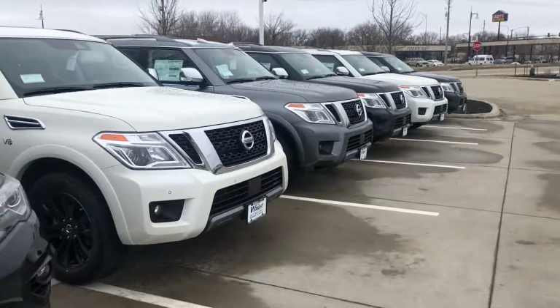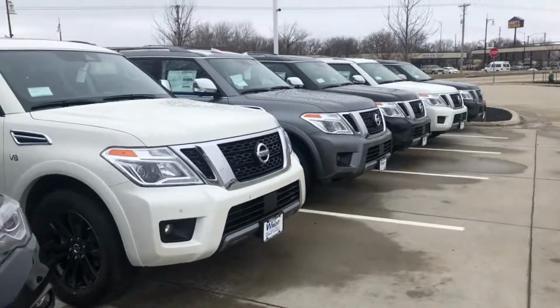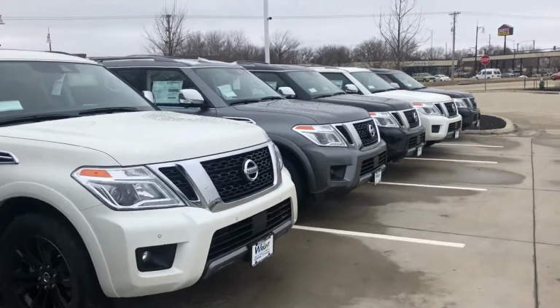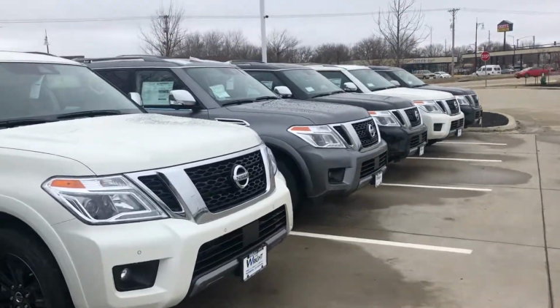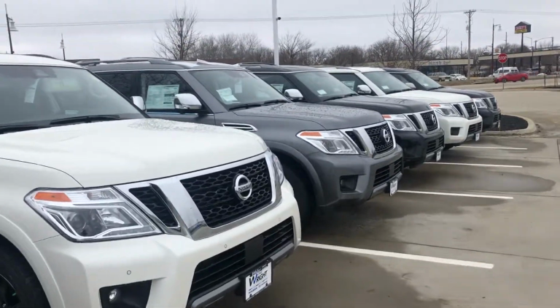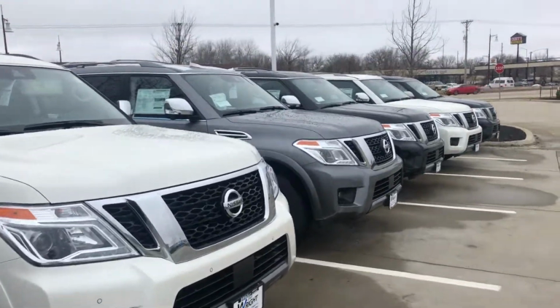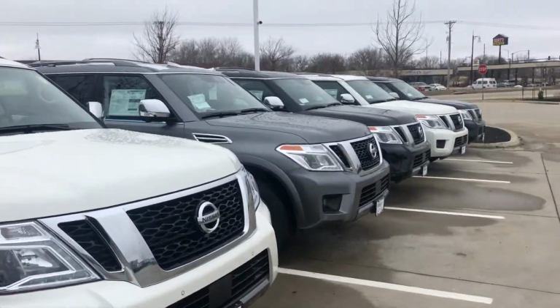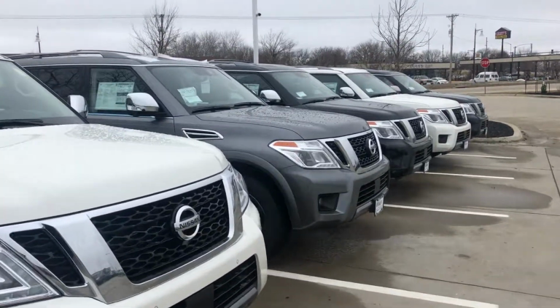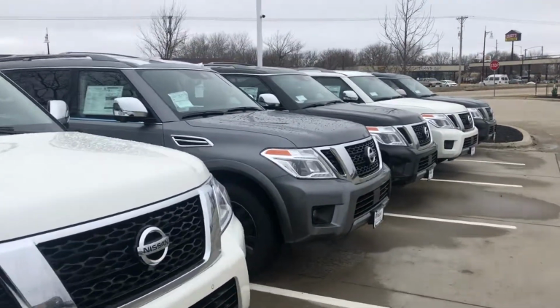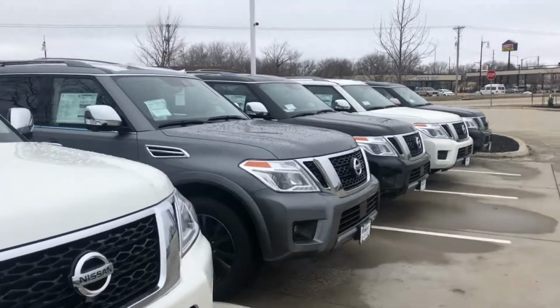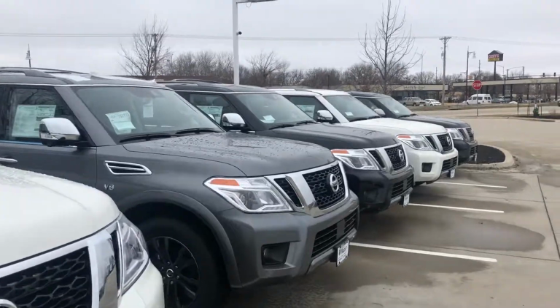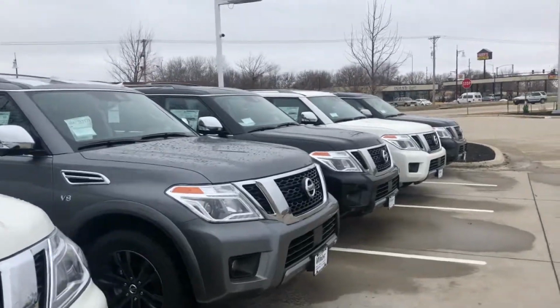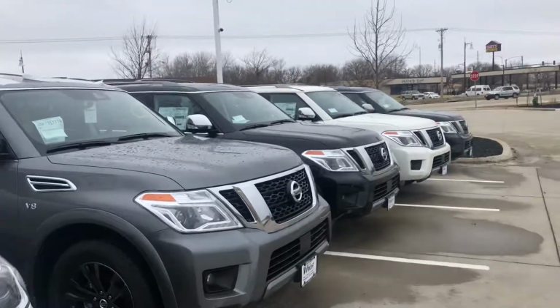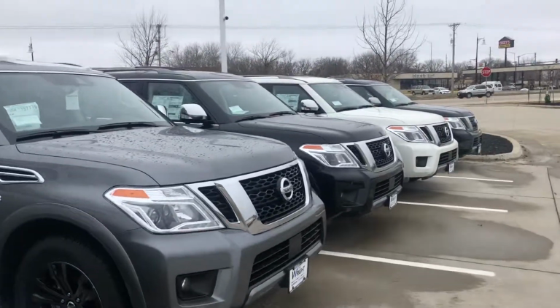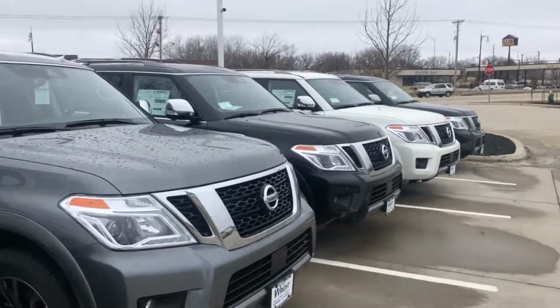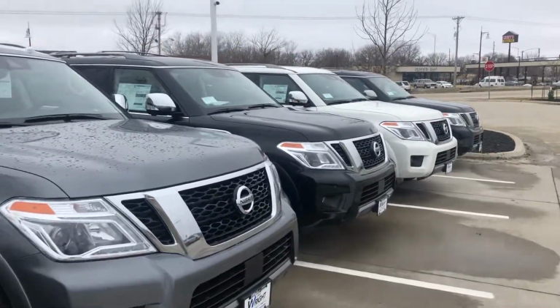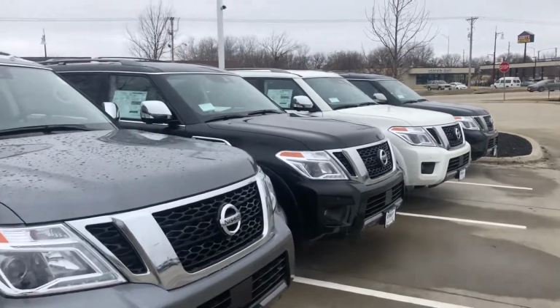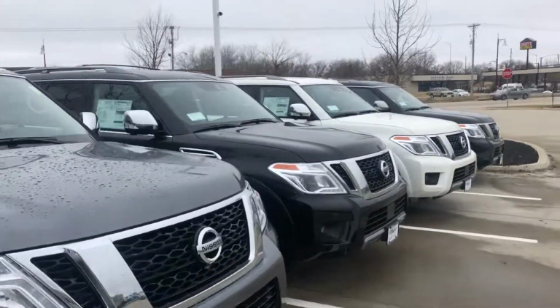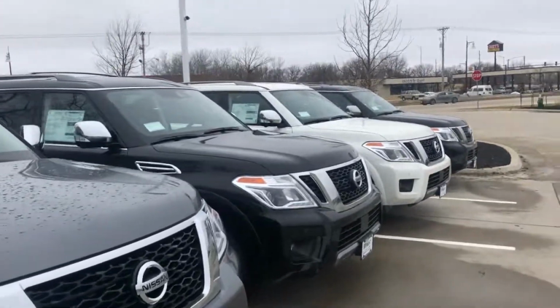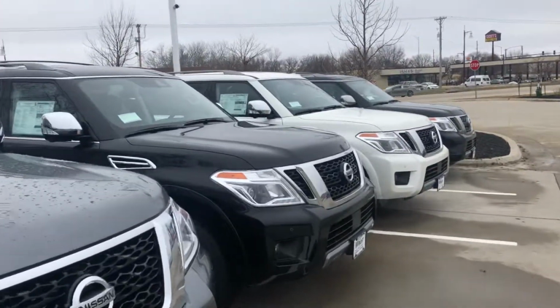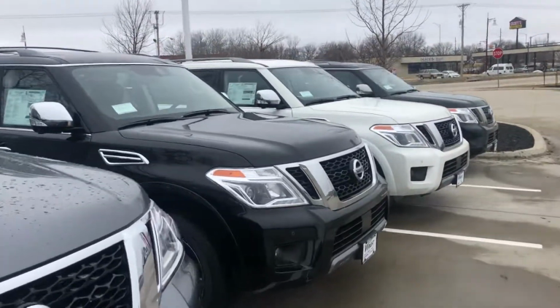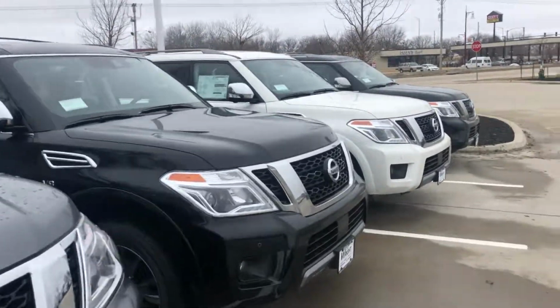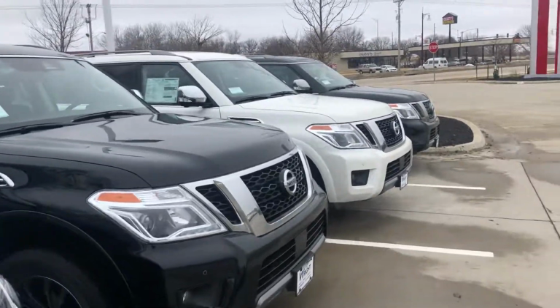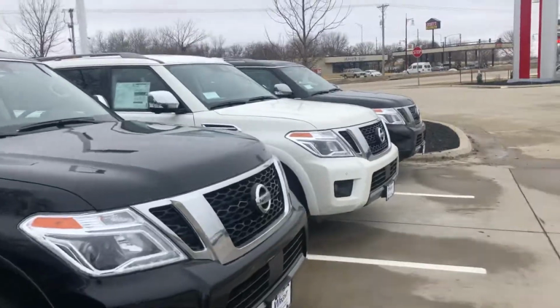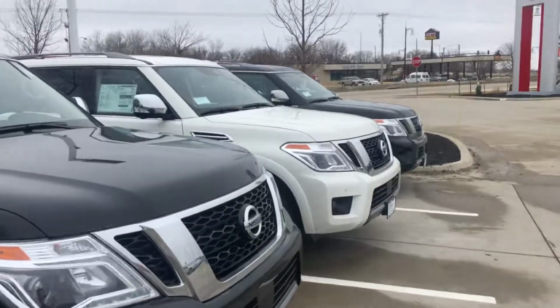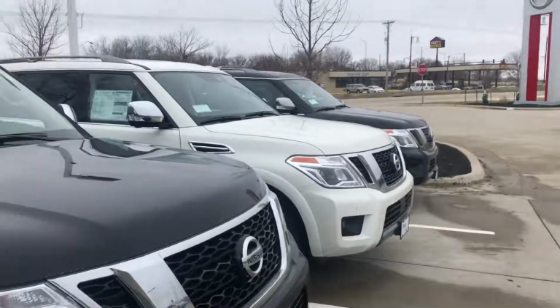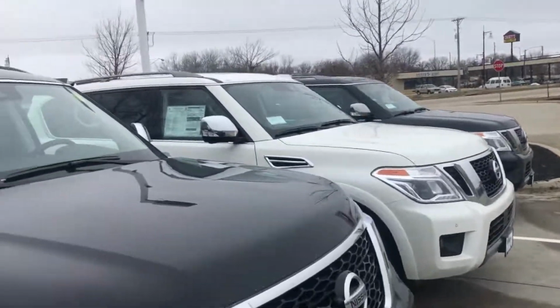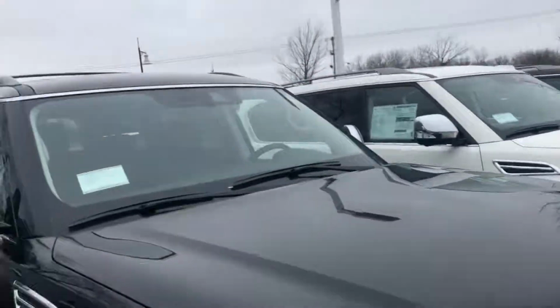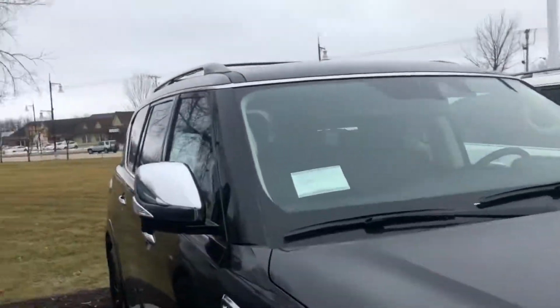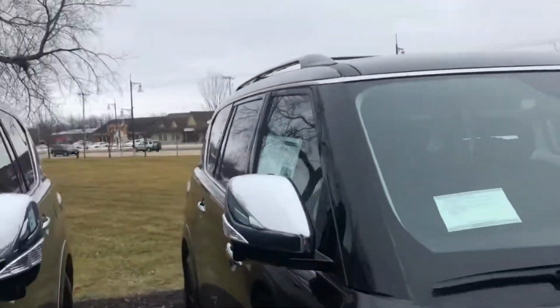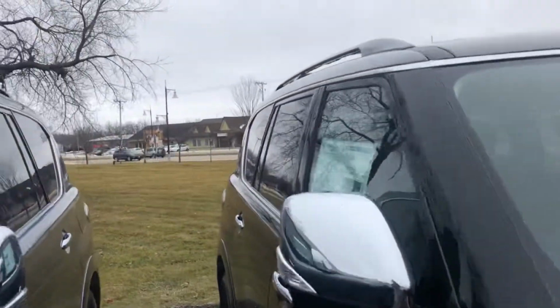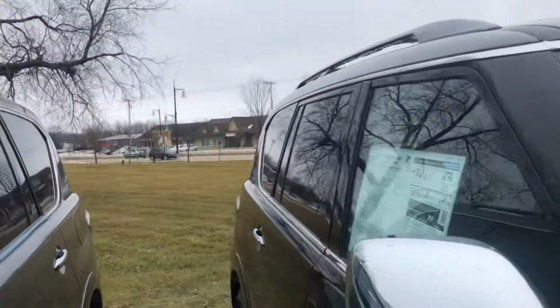Hi Julie, this is Nigel at Dave Wright Nissan. I want to give you a chance to take a look at our 2019 Armadas. Beautiful looking vehicles. They are truck-based, so they're a bigger vehicle overall.